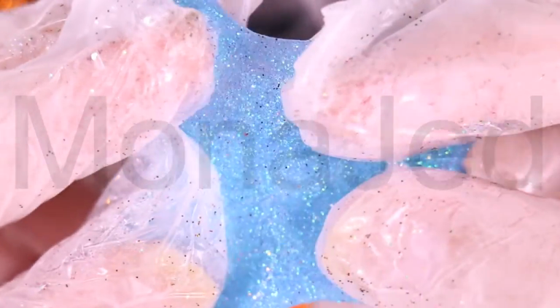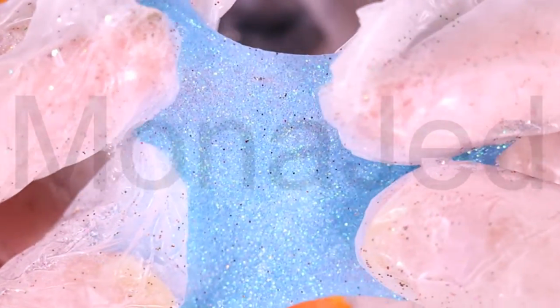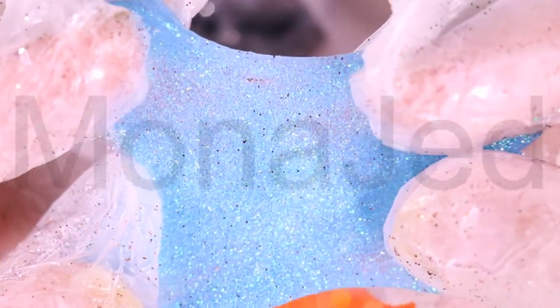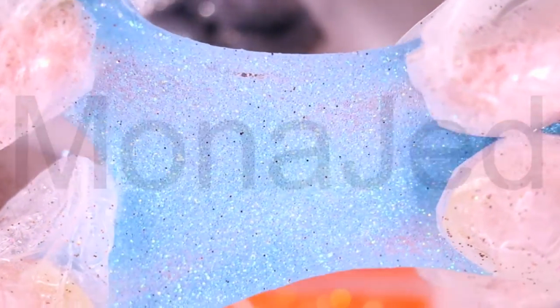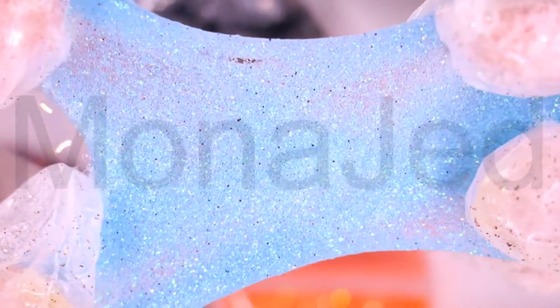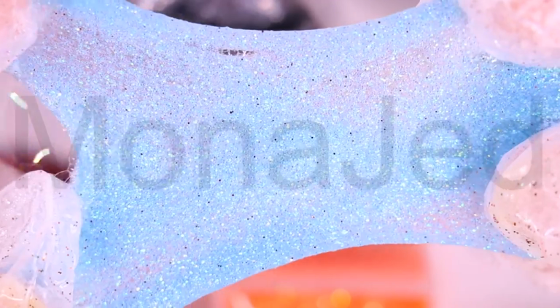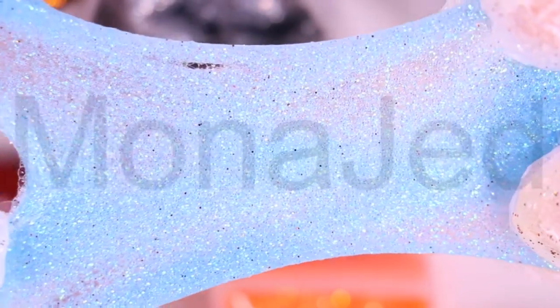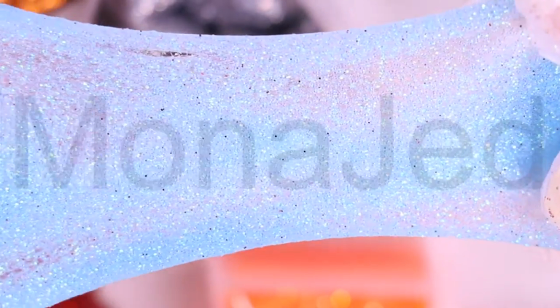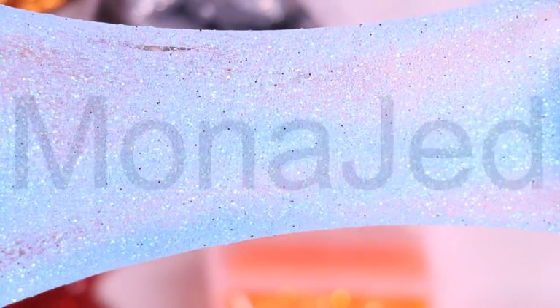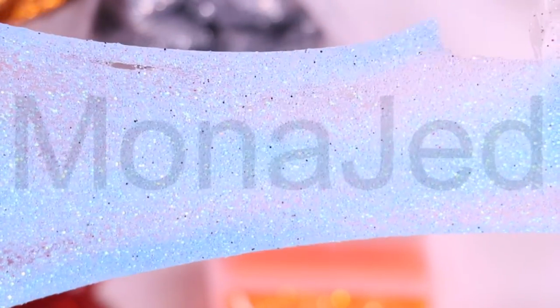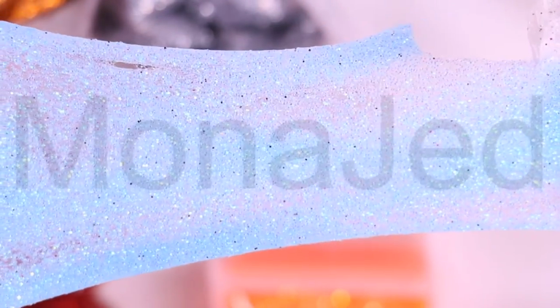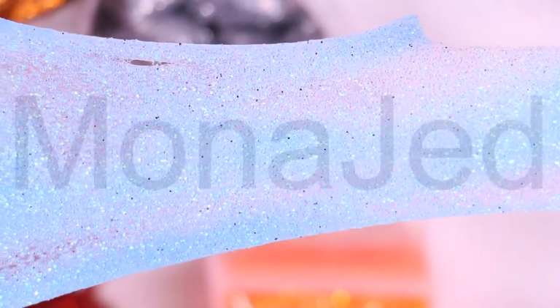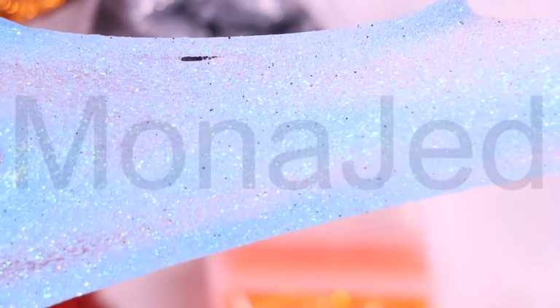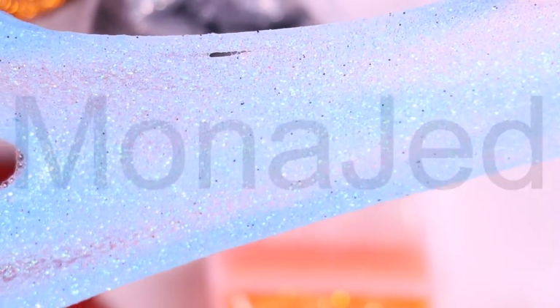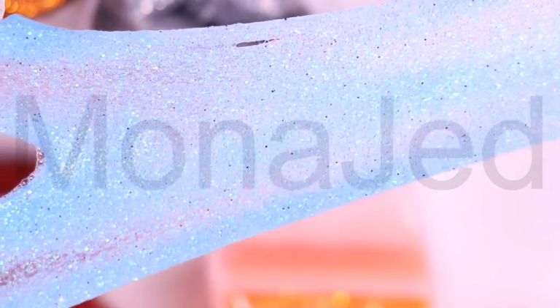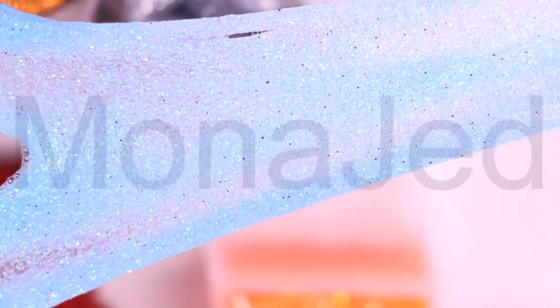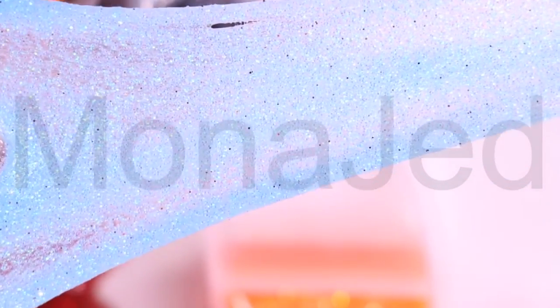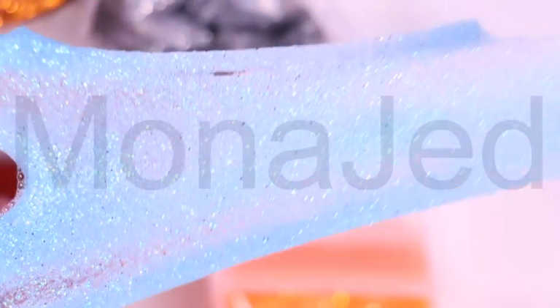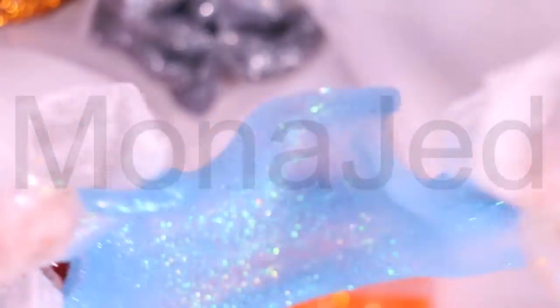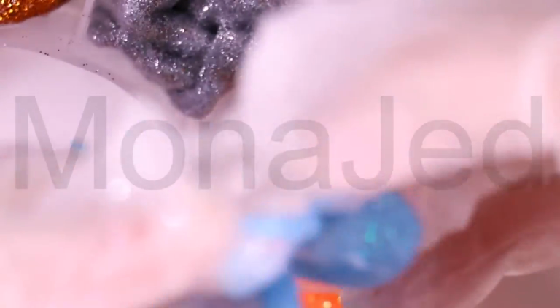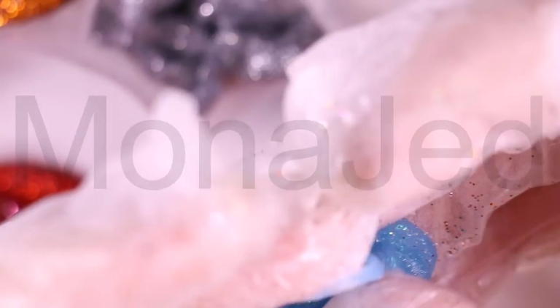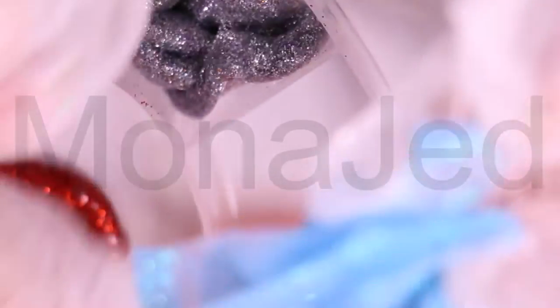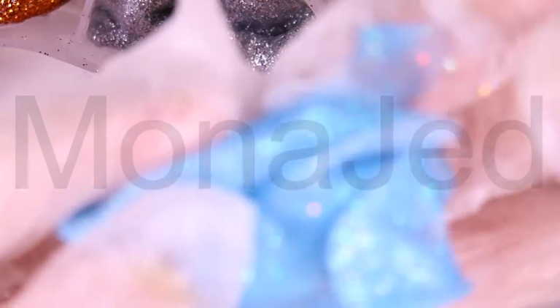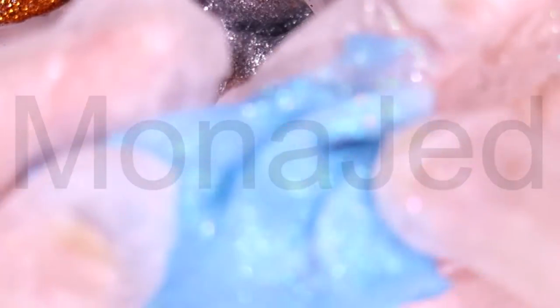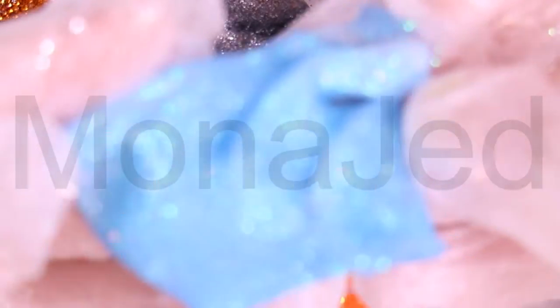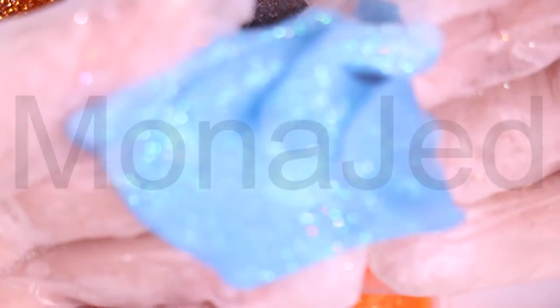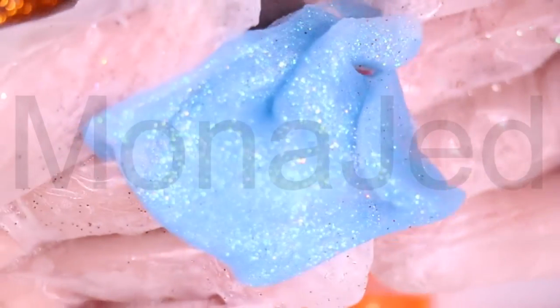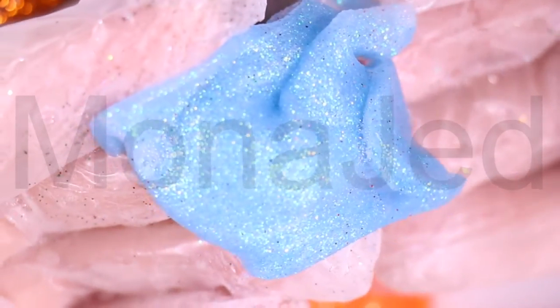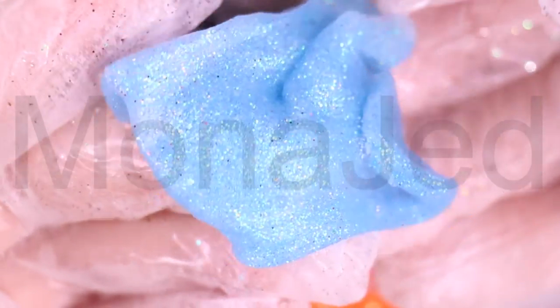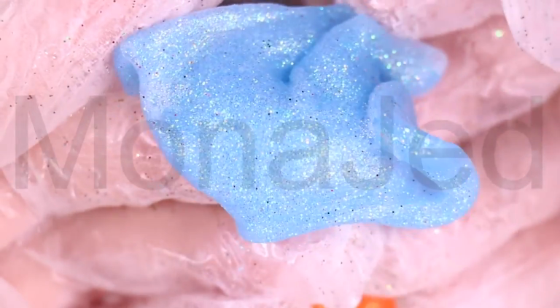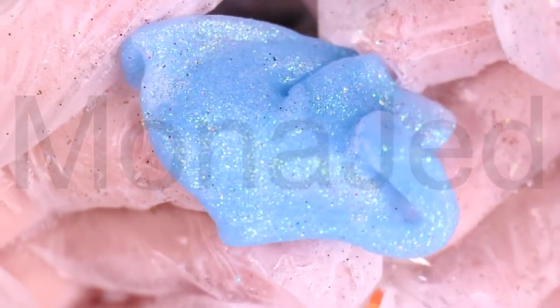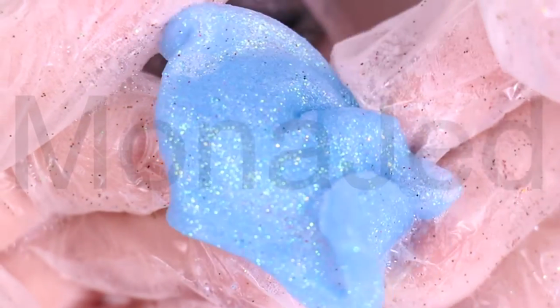Then we have the multi-sized glitters. You can find fine pigment glitter in one color, bright bold glitters in different sizes, holographic glitters, and even different cut-out shapes of glitters.